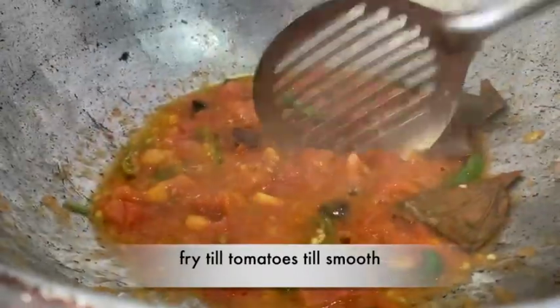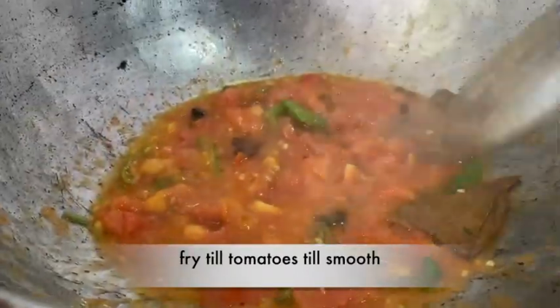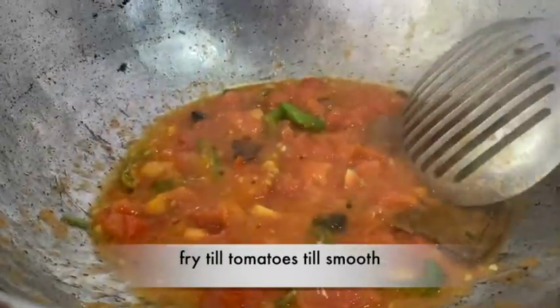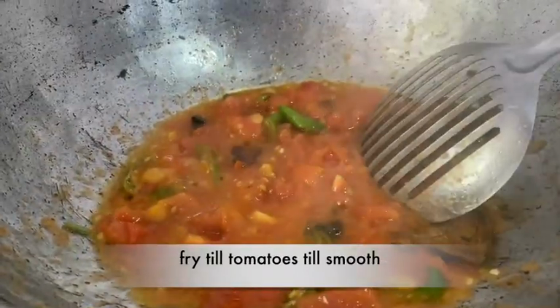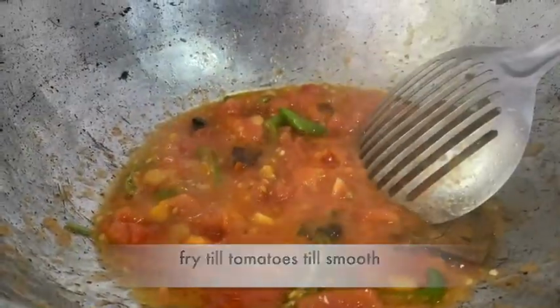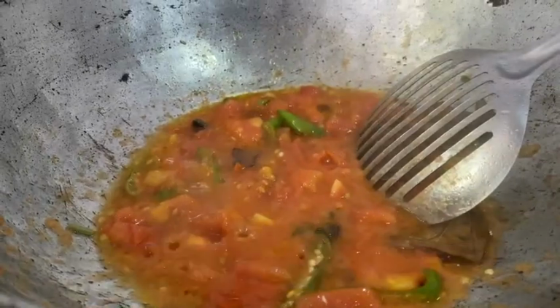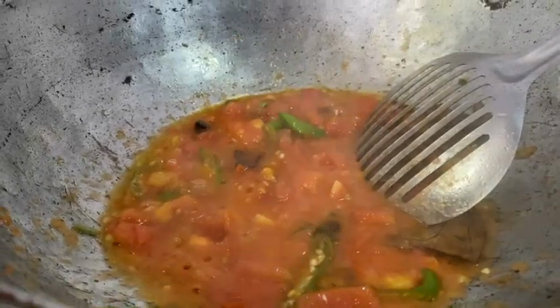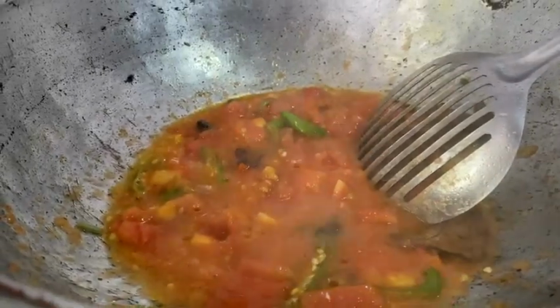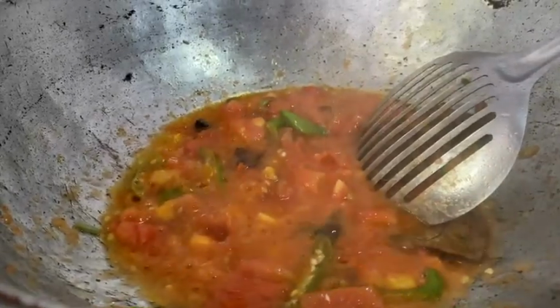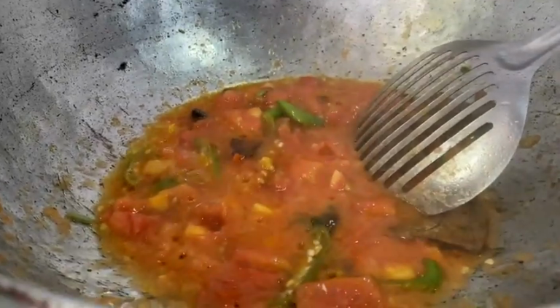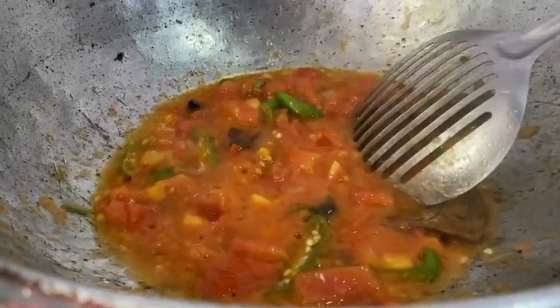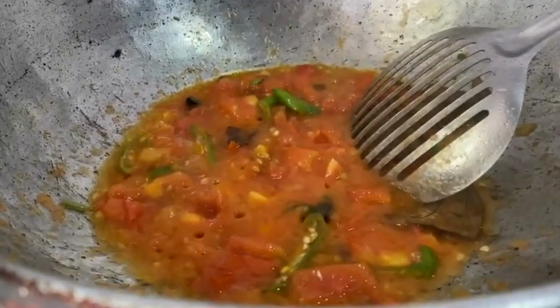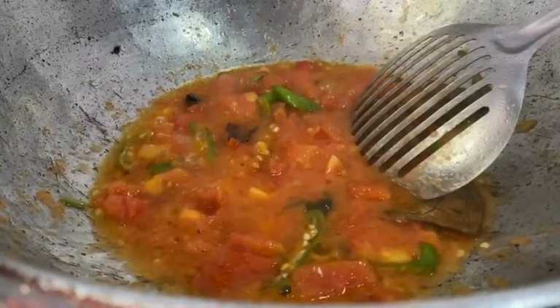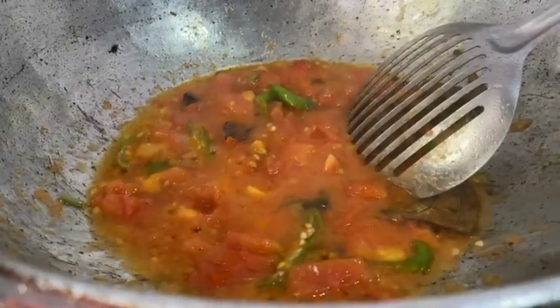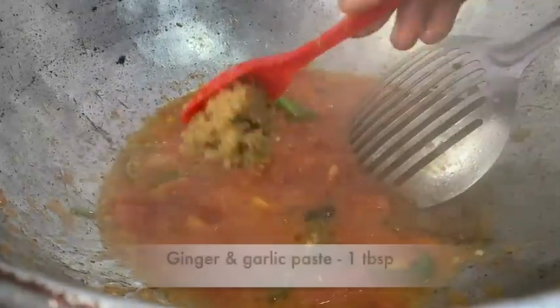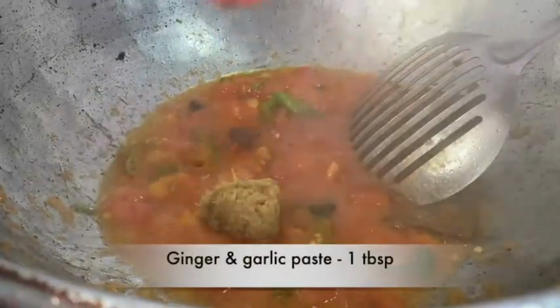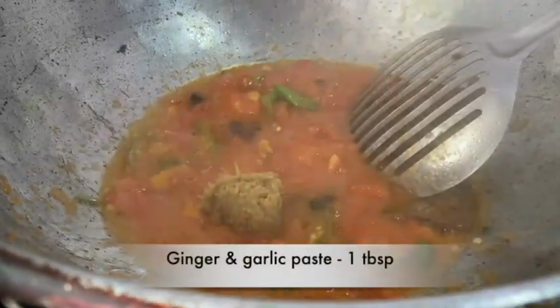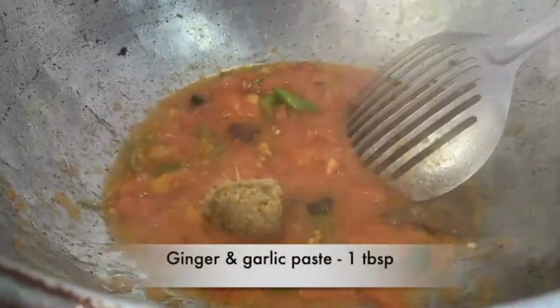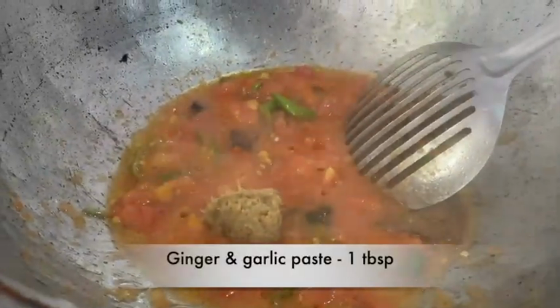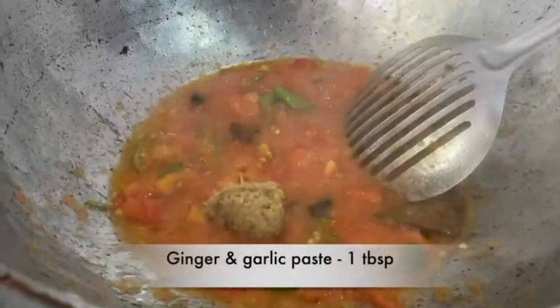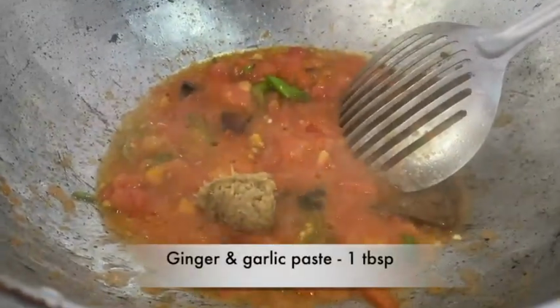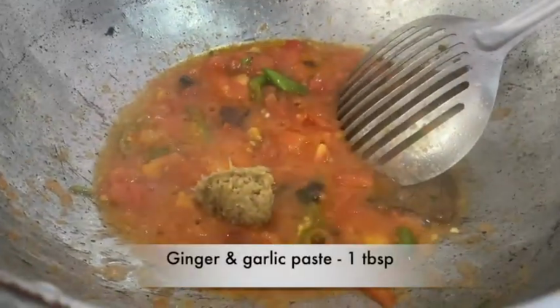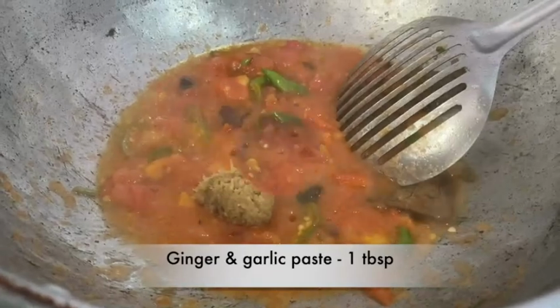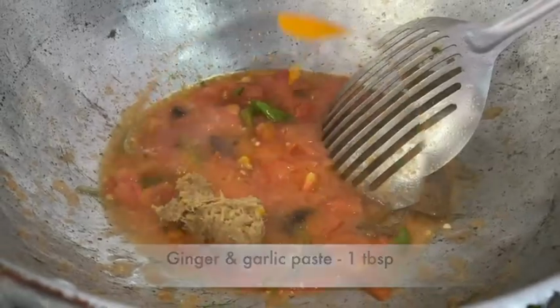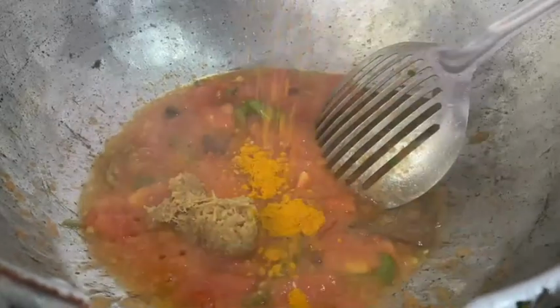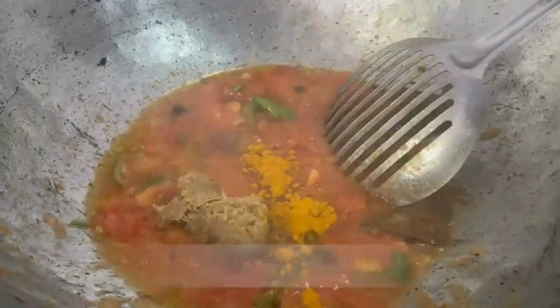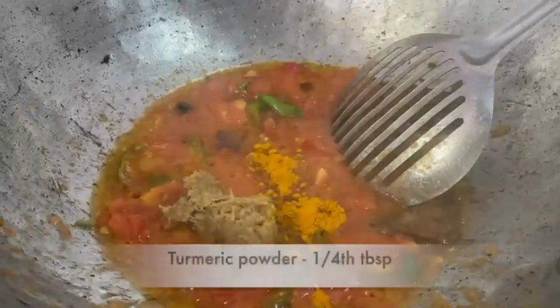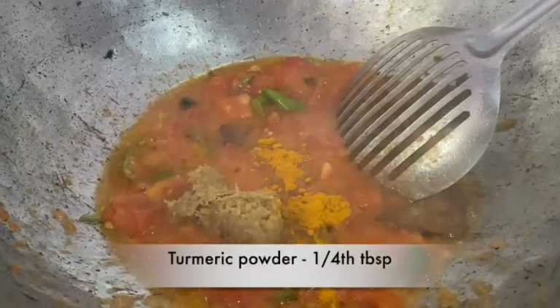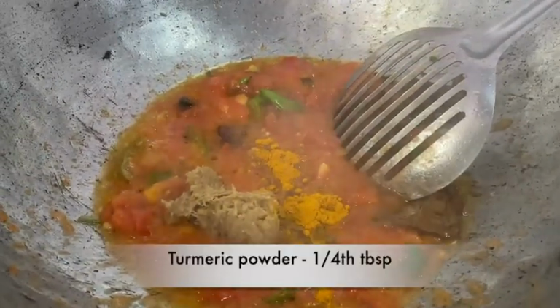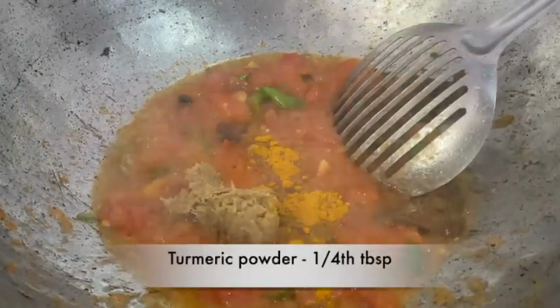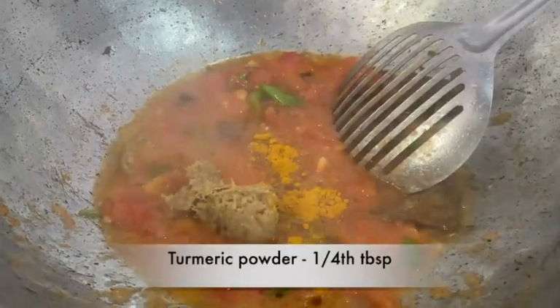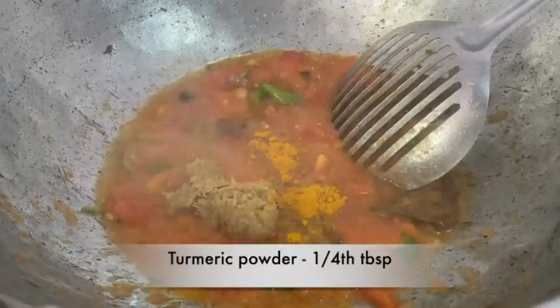We will fry the ginger garlic paste. Add 1 spoon of ginger garlic paste.